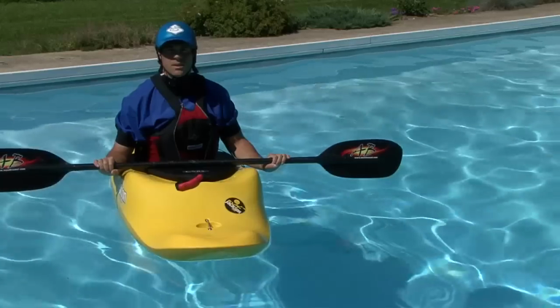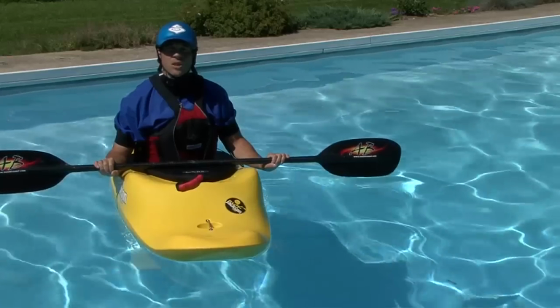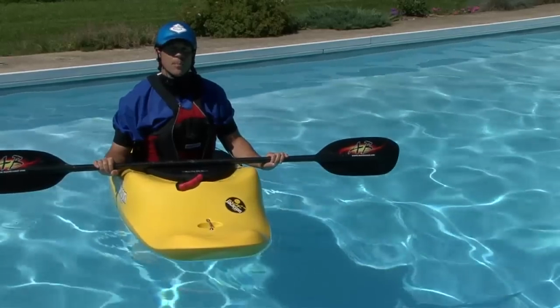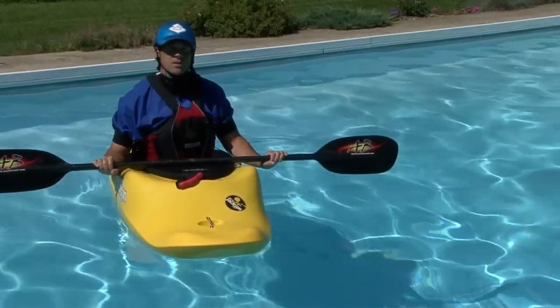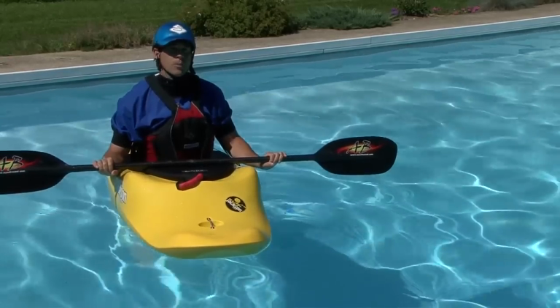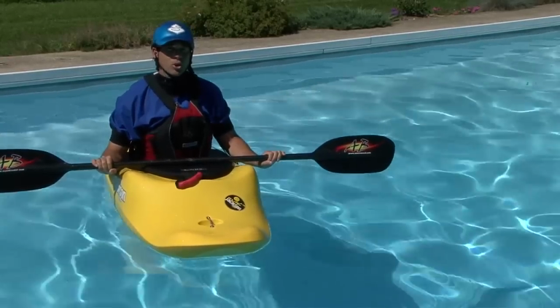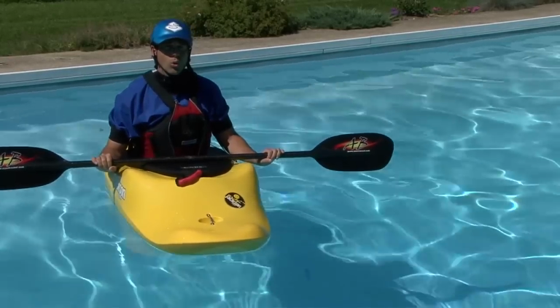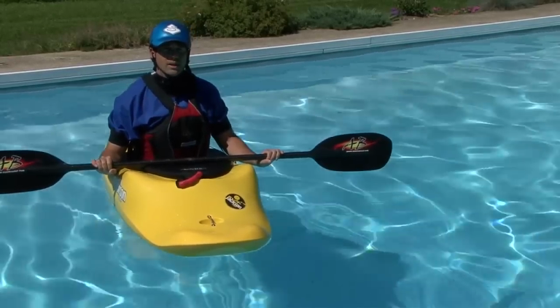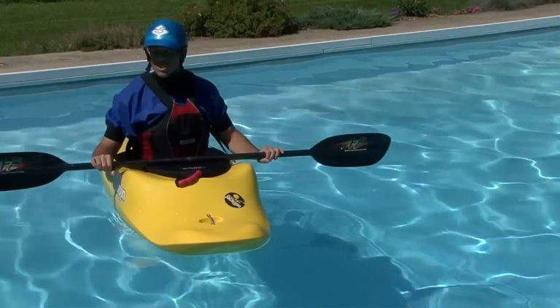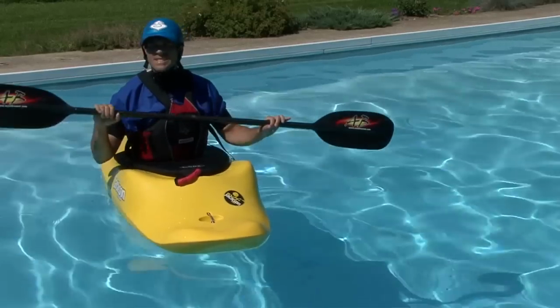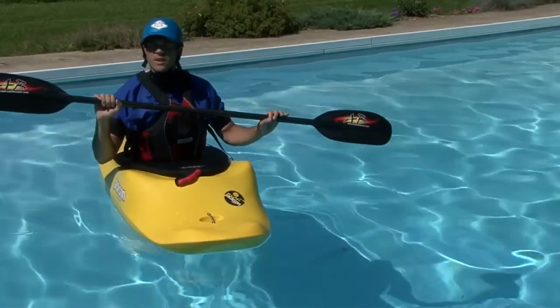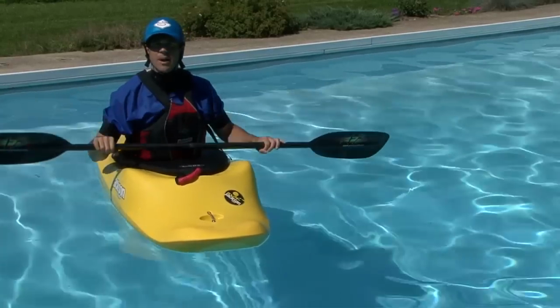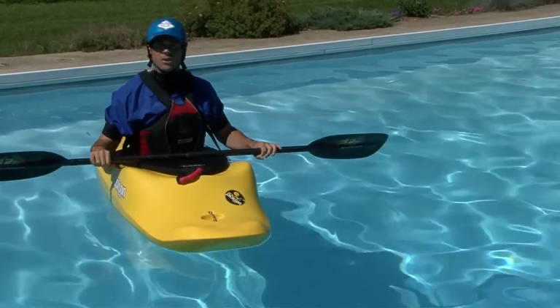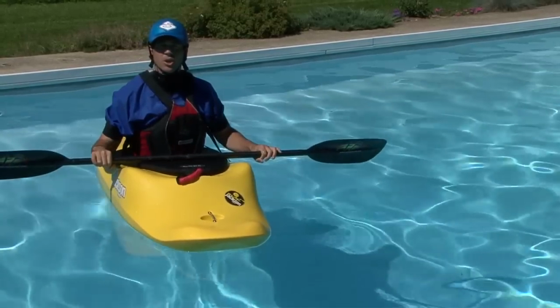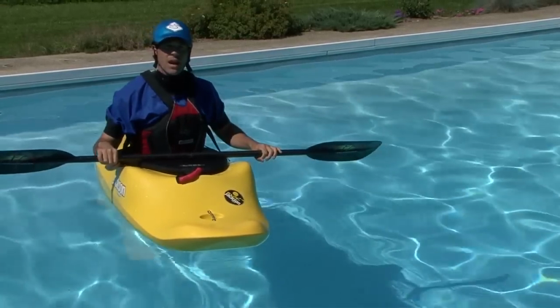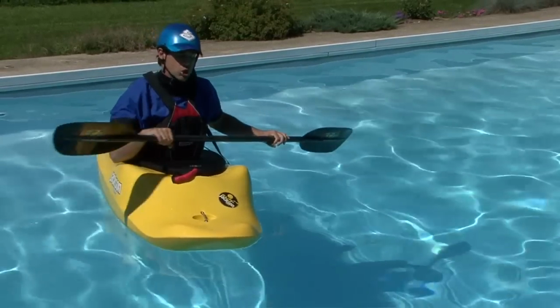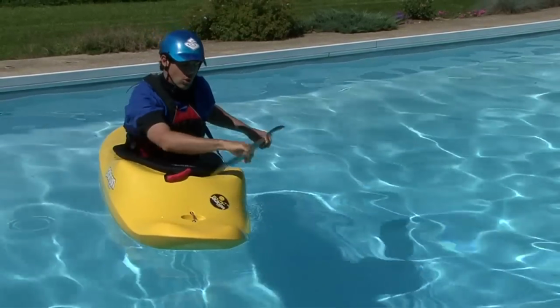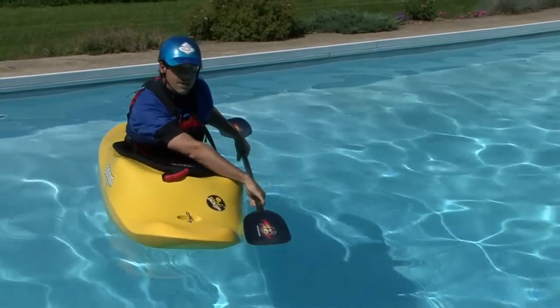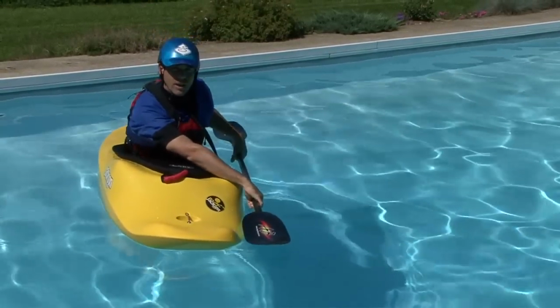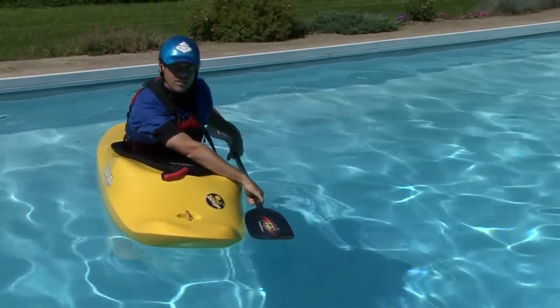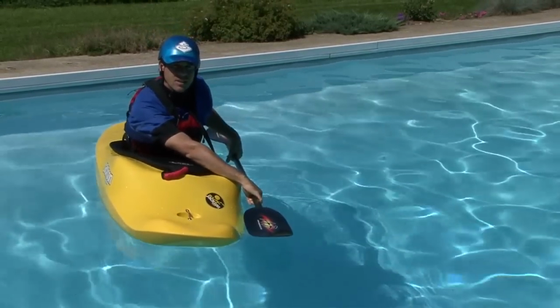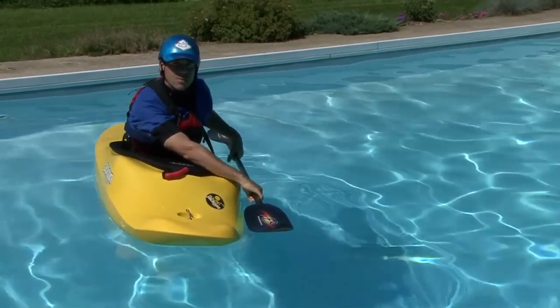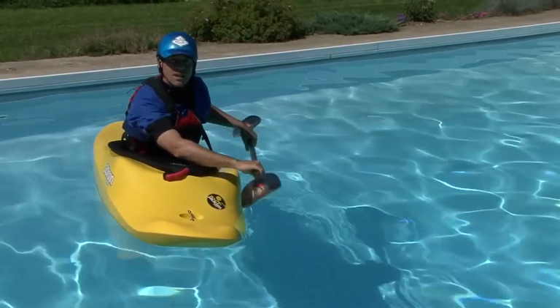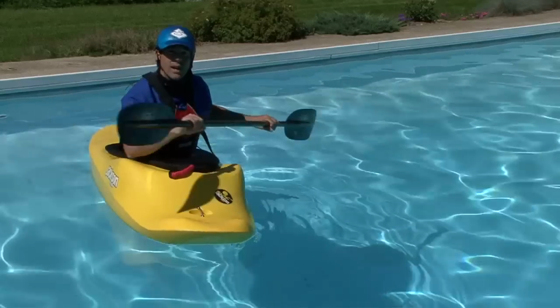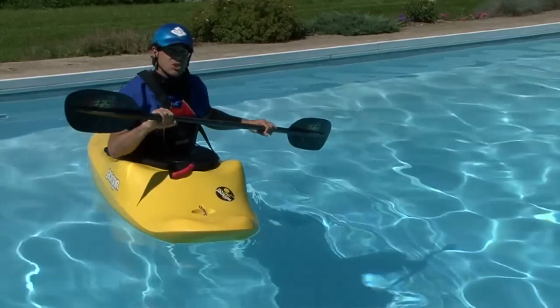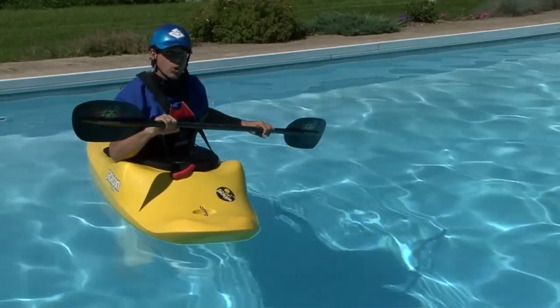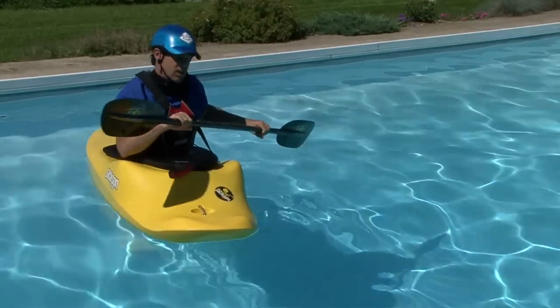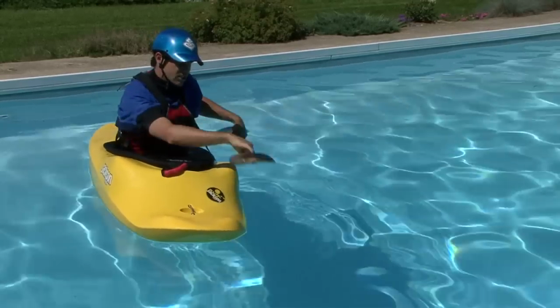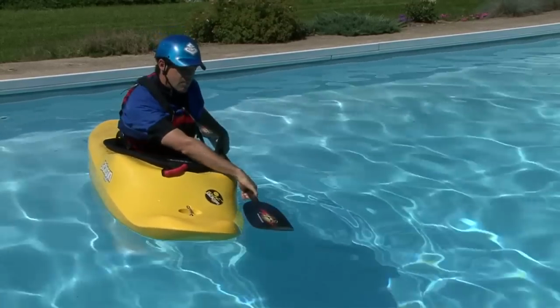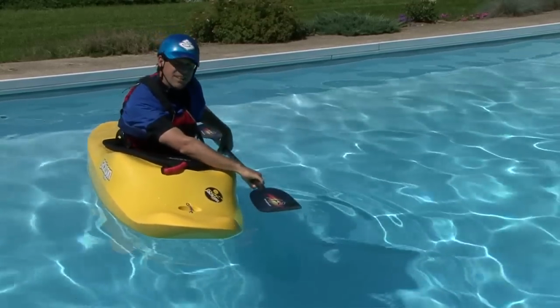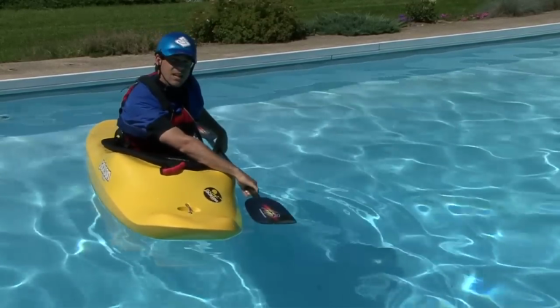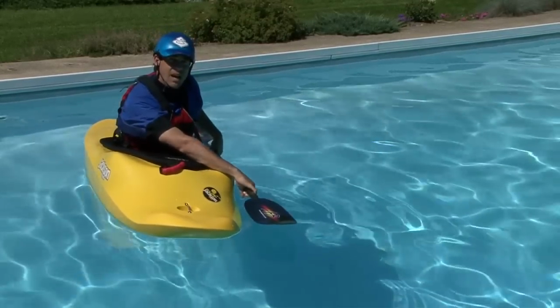The side that you set up on is determined by your control hand, which is the one that stays fixed to the paddle. You want to have your control hand up front. This means that if your right hand is your control hand, you'll set up on the left side of the kayak.